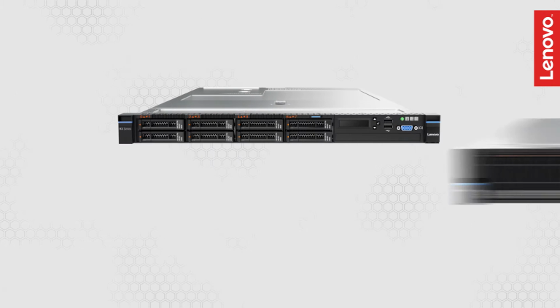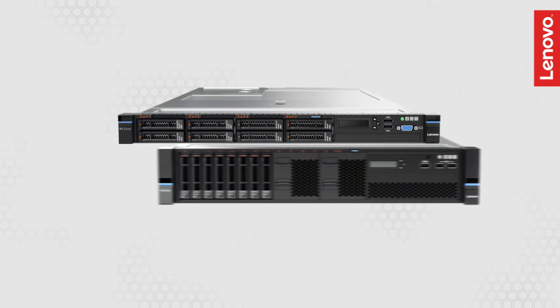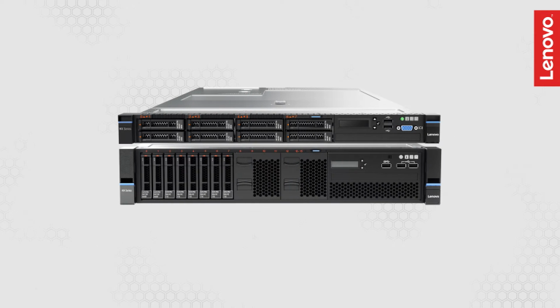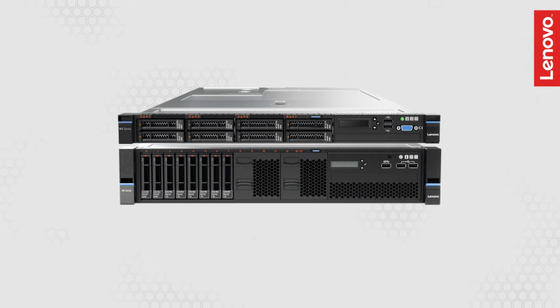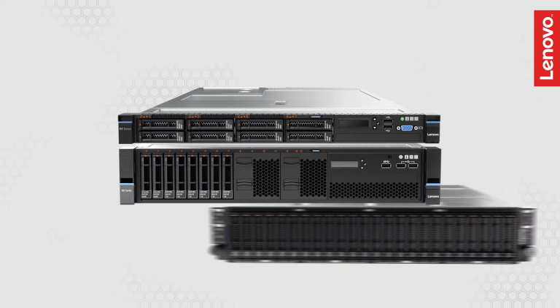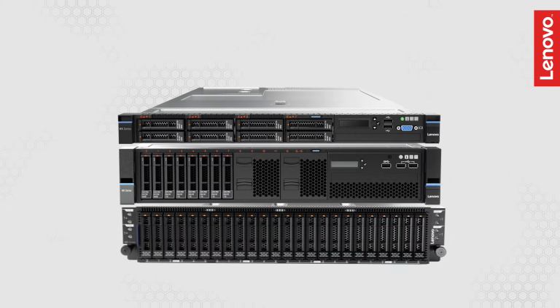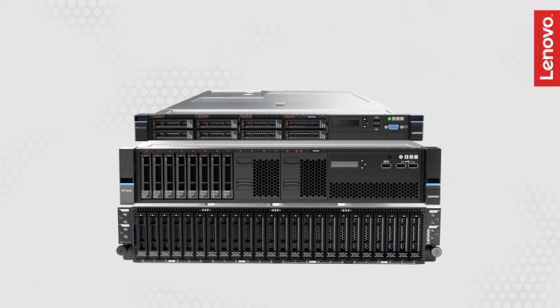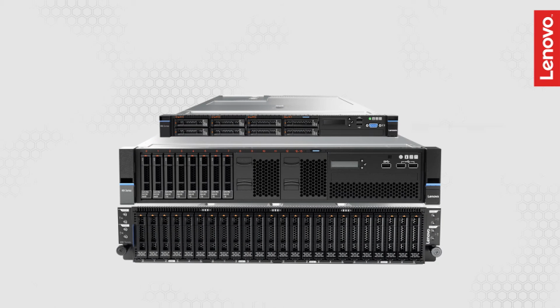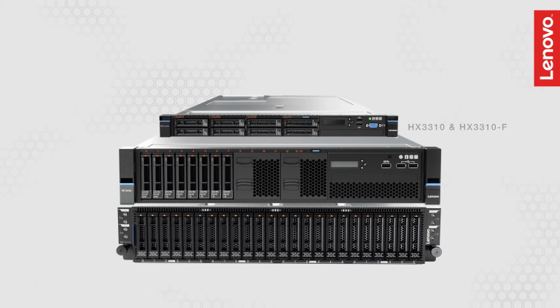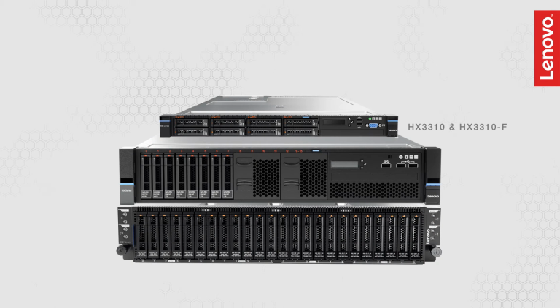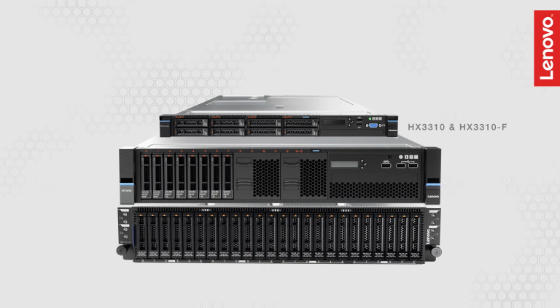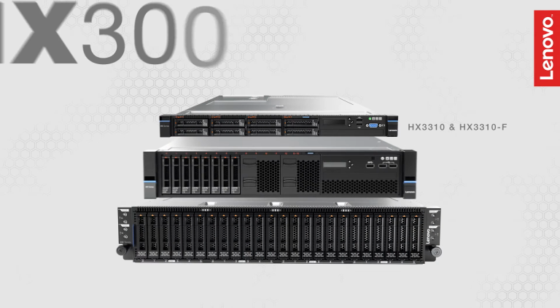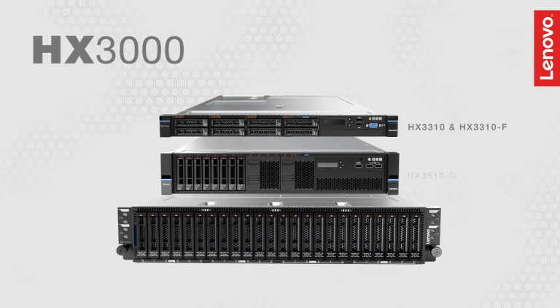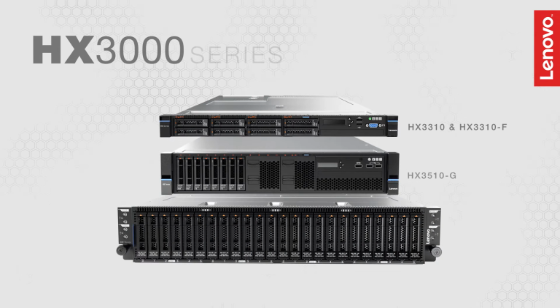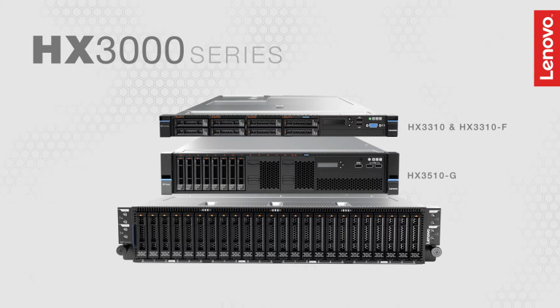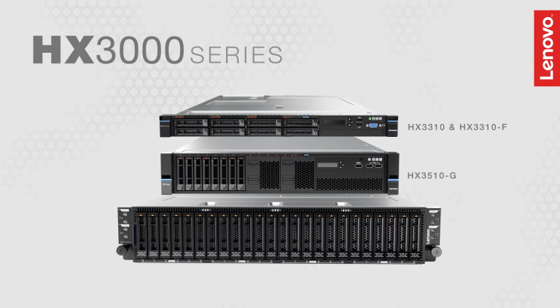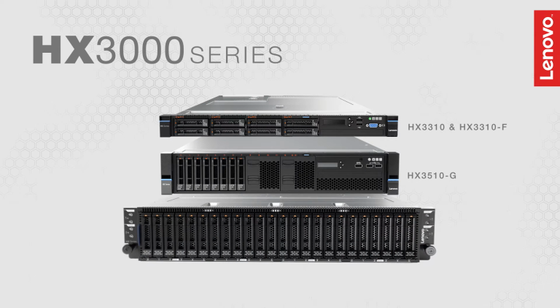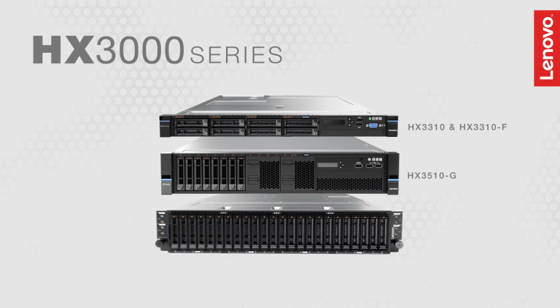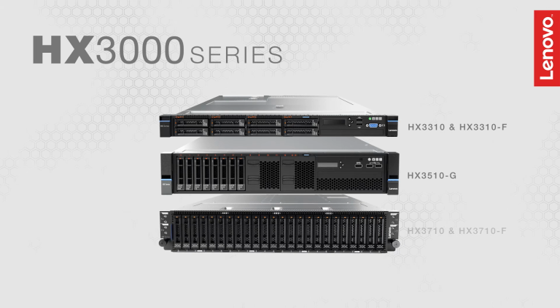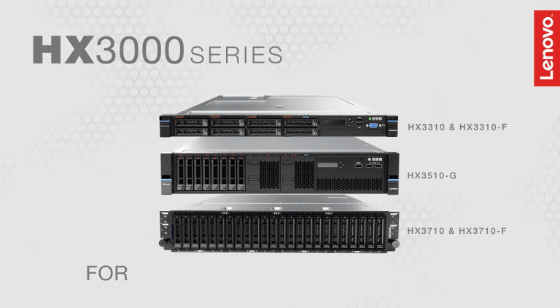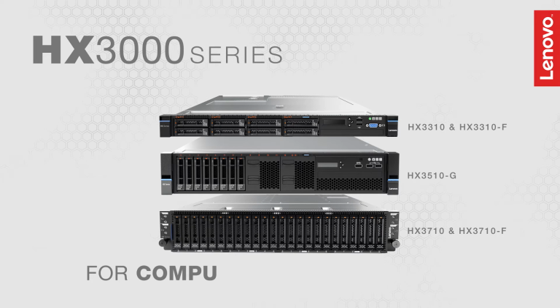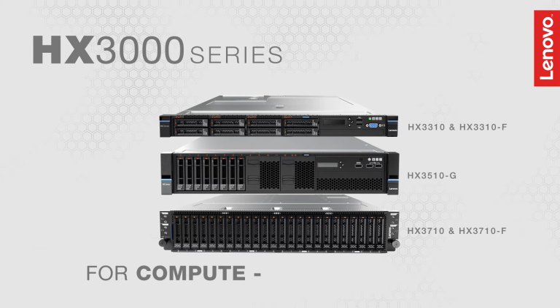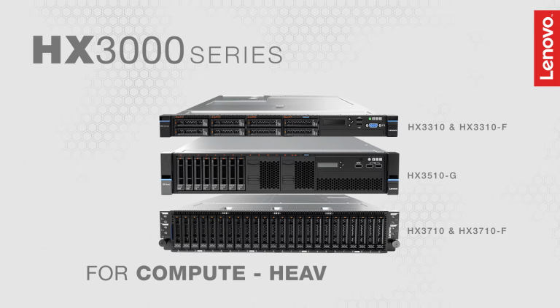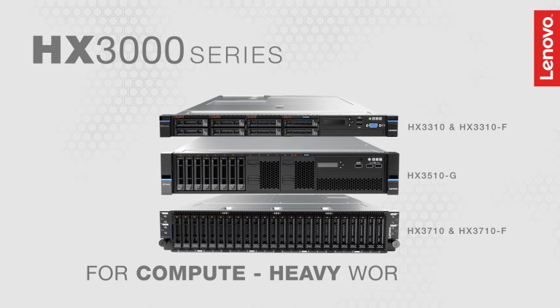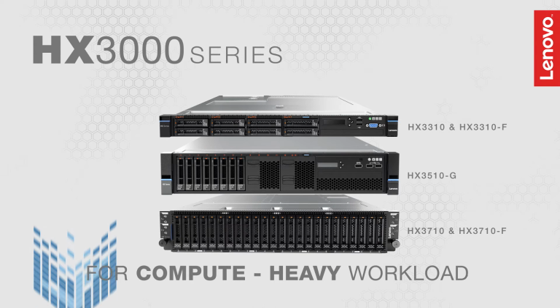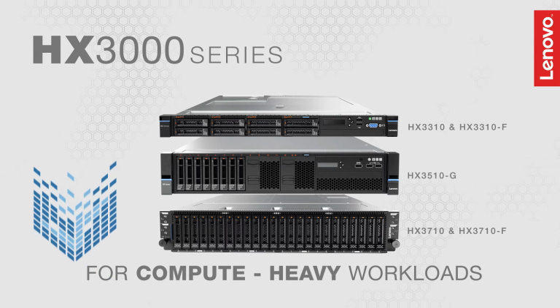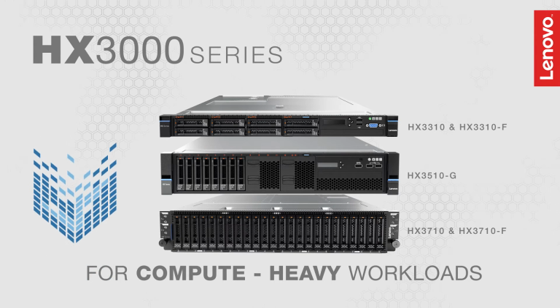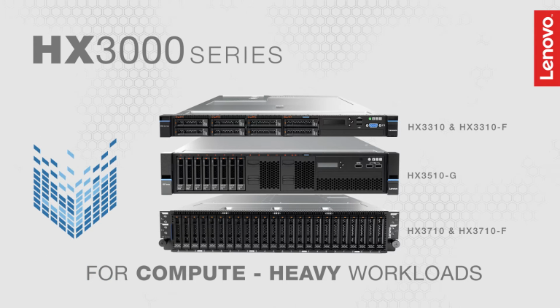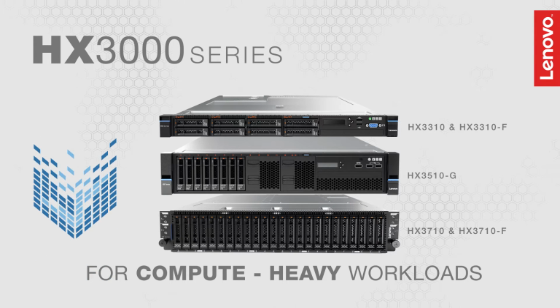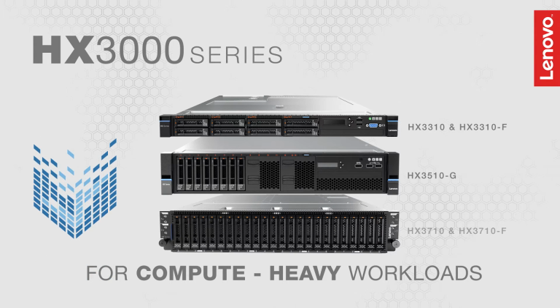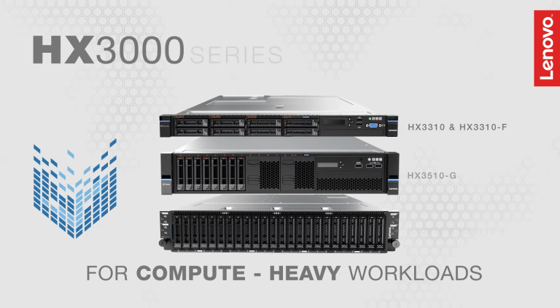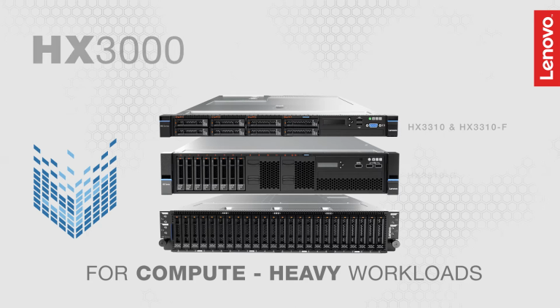The HX3000 series appliances come in 1U1 node, 2U1 node and 2U4 node form factors. They're designed for compute-heavy workloads such as VDI, collaboration and database, and are available in rack dense, all flash and GPU models.